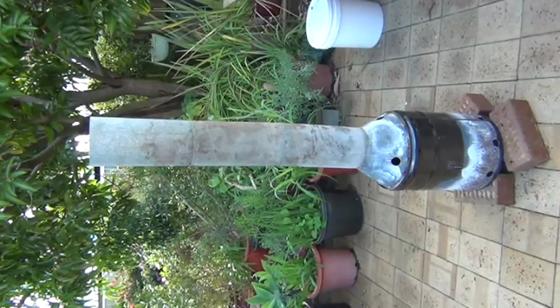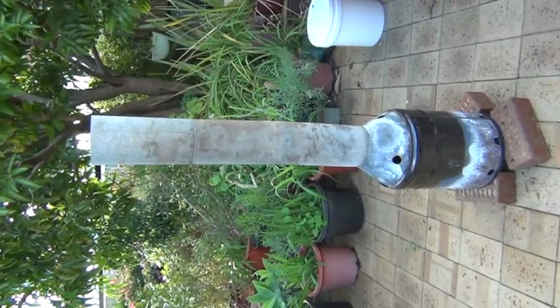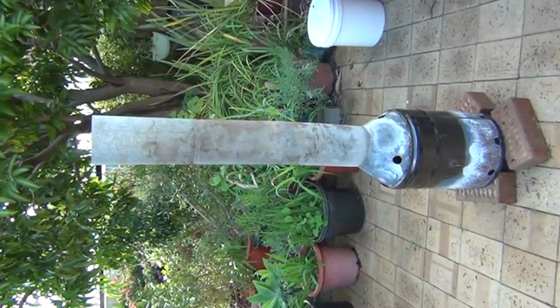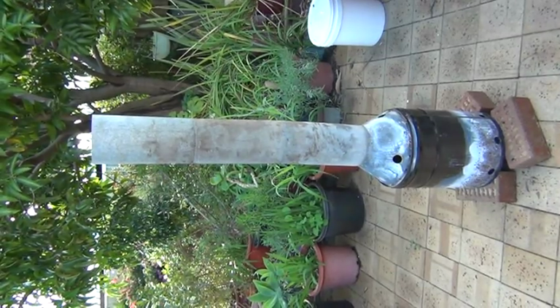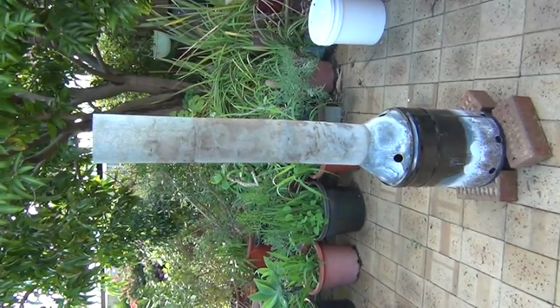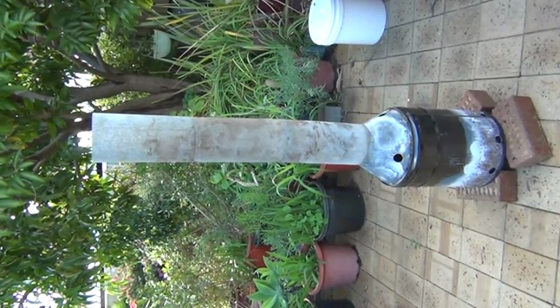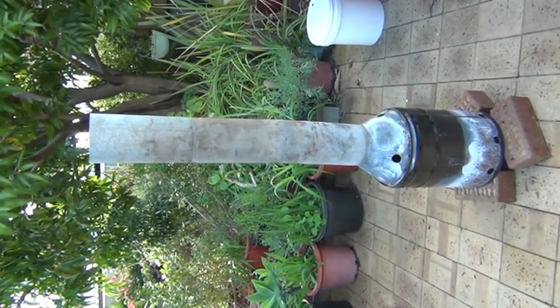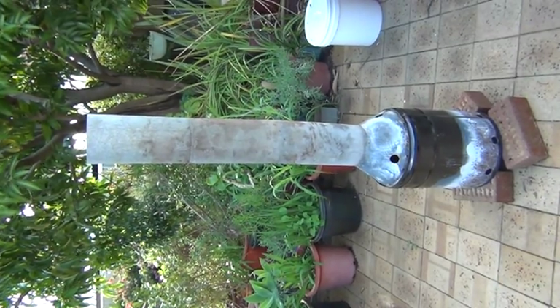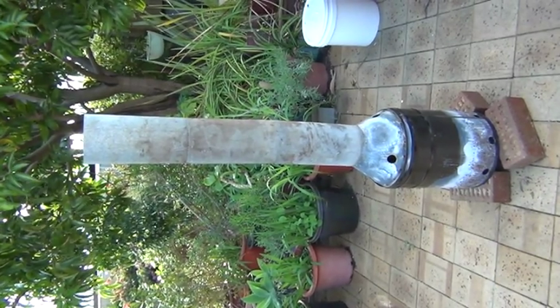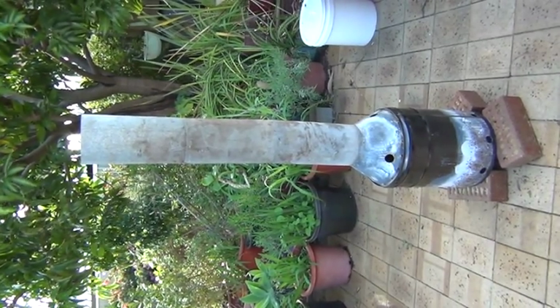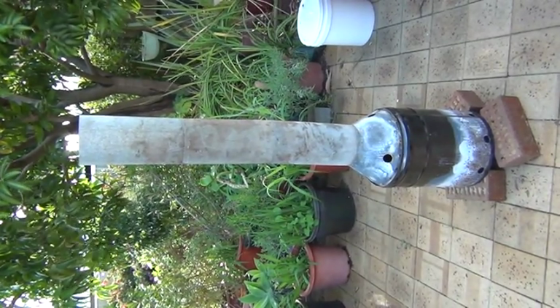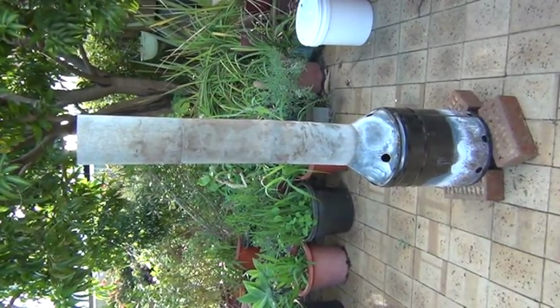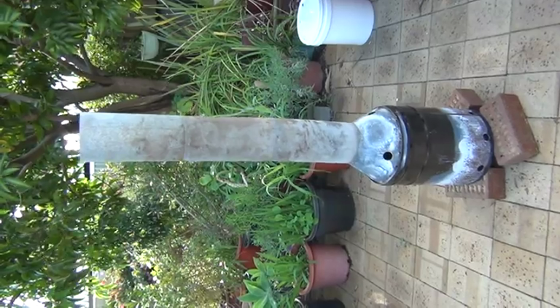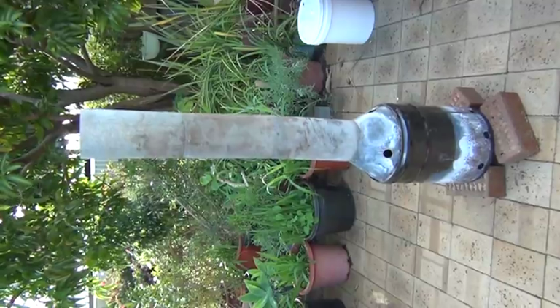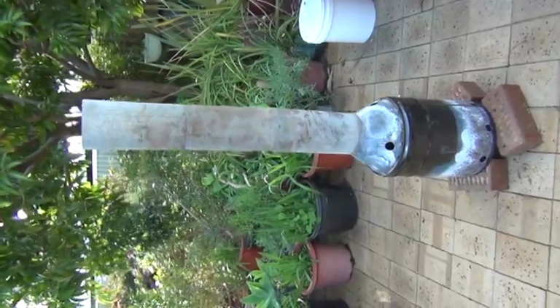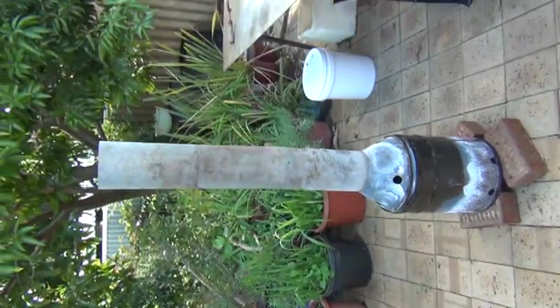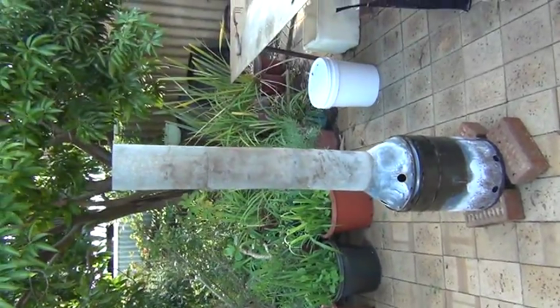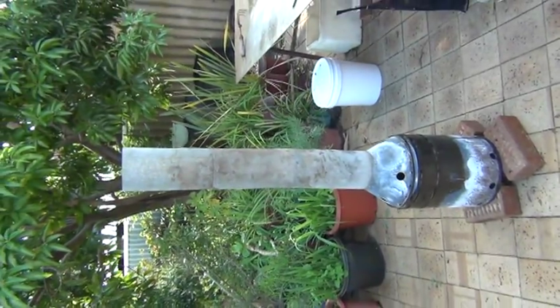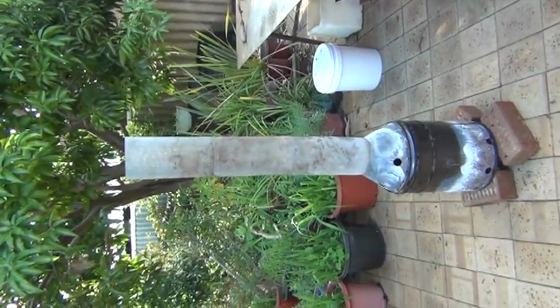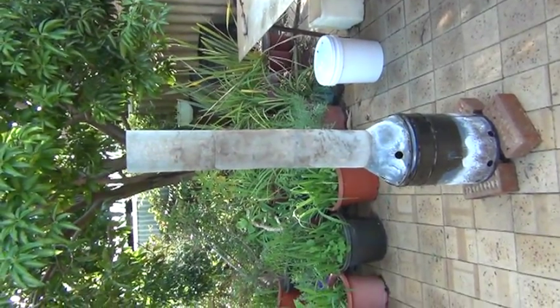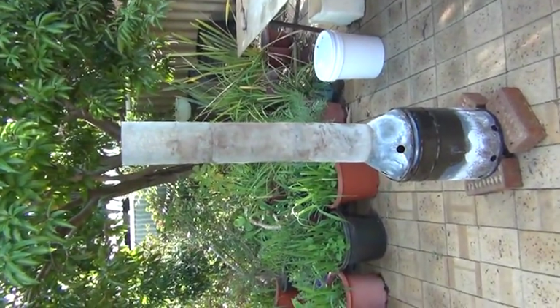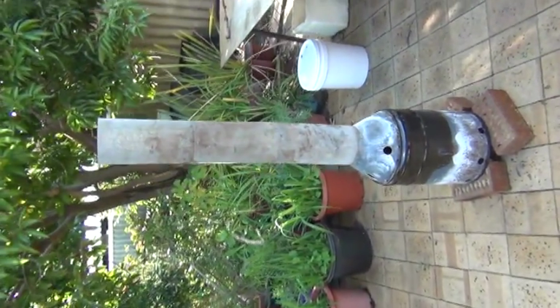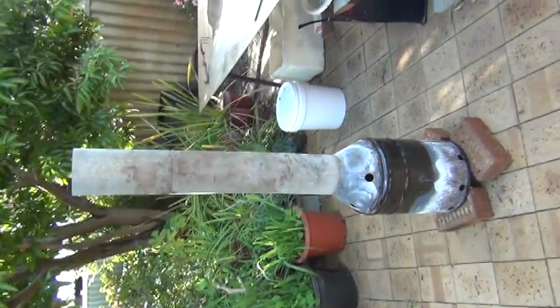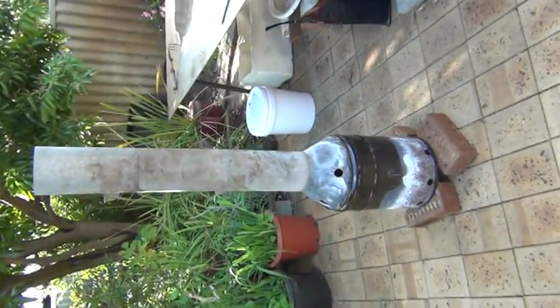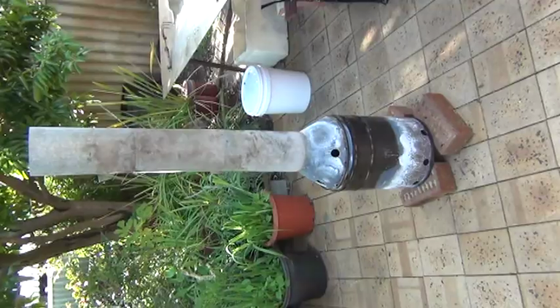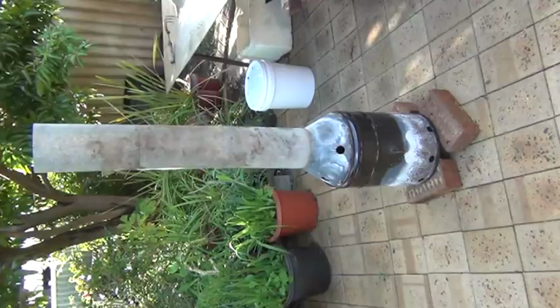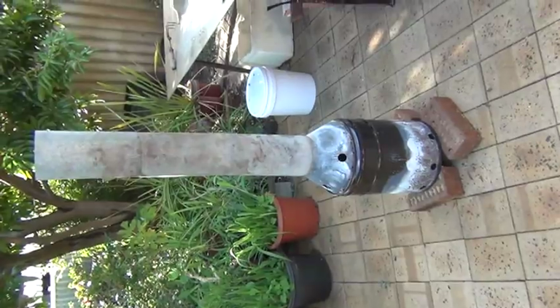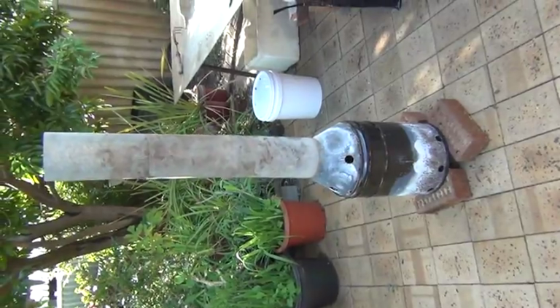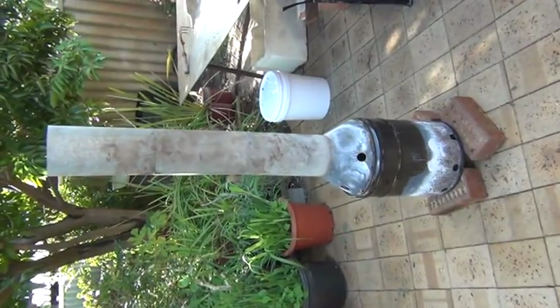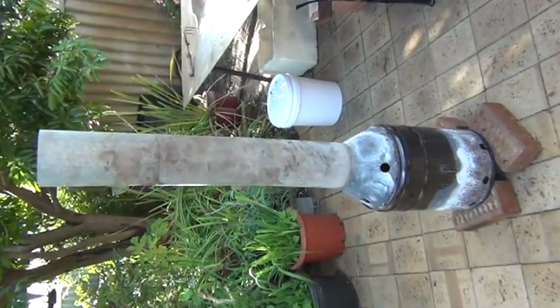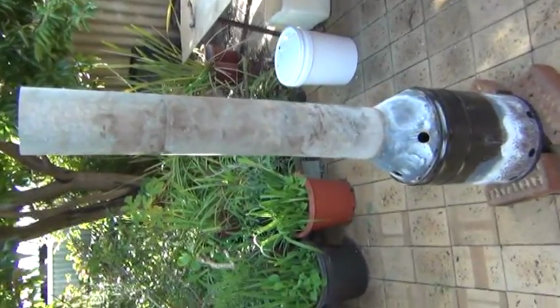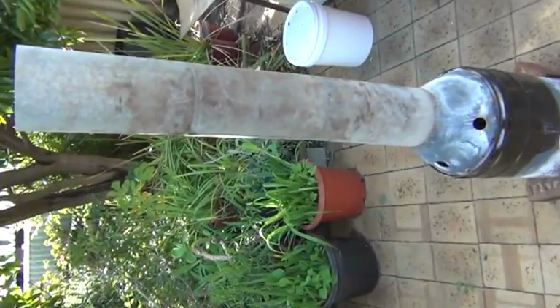Welcome, this is the 3G T-LUD system that I've been working on. As you can see it's got a flue pipe and a bottom barrel, and we'll go into more depth.